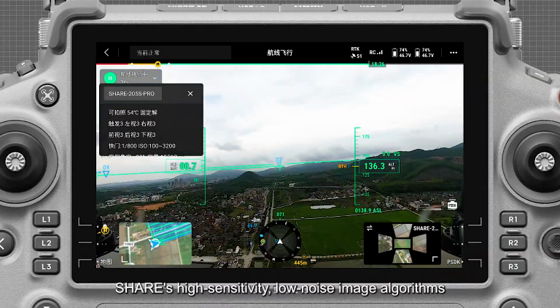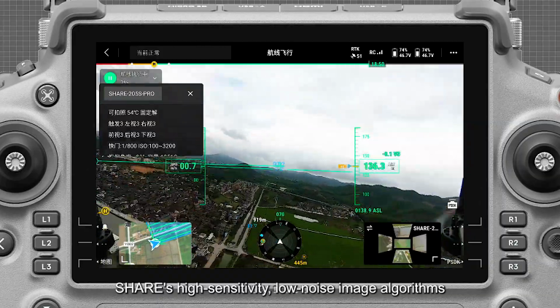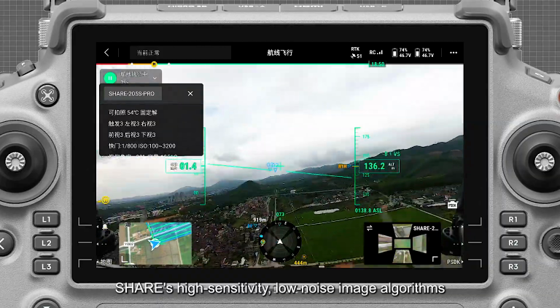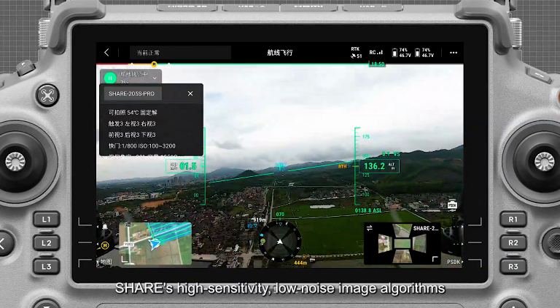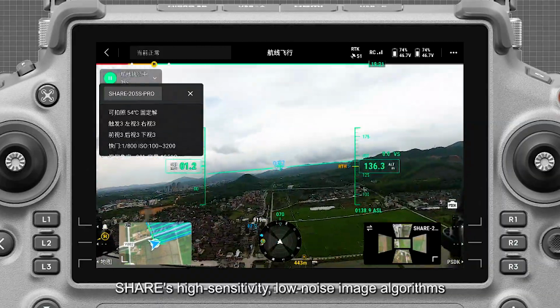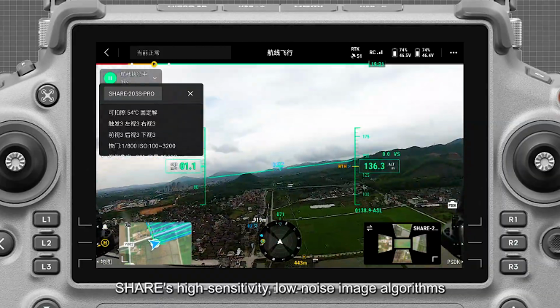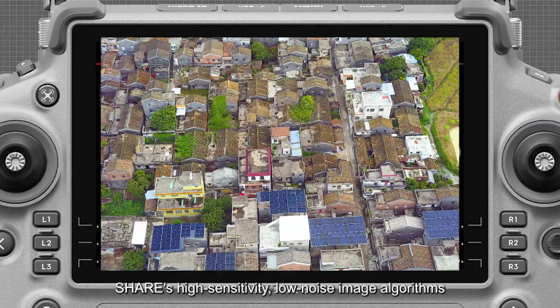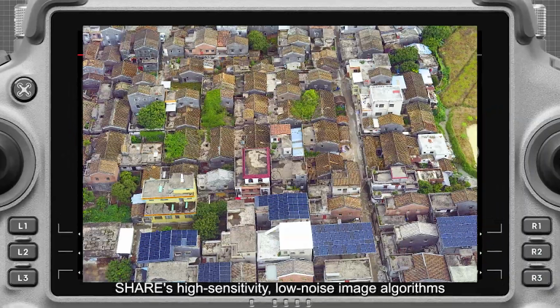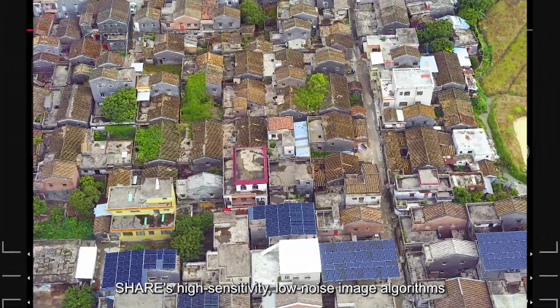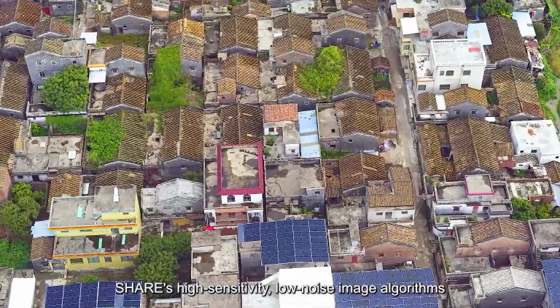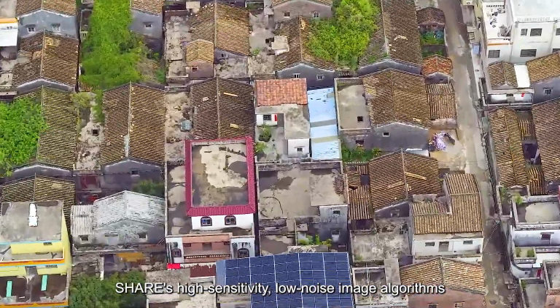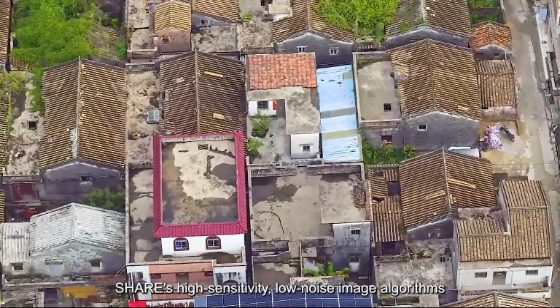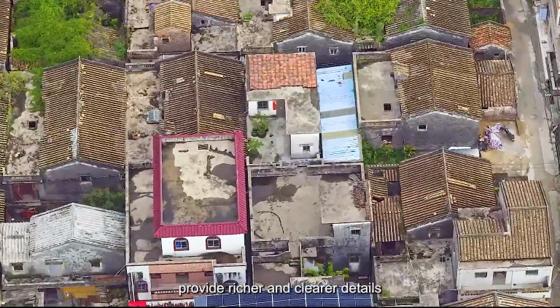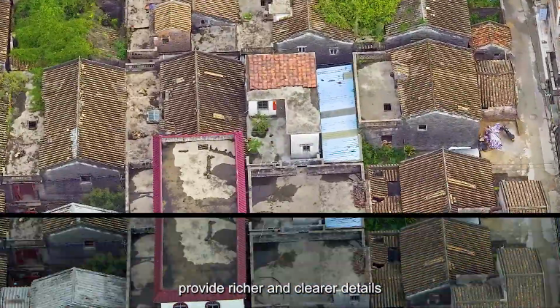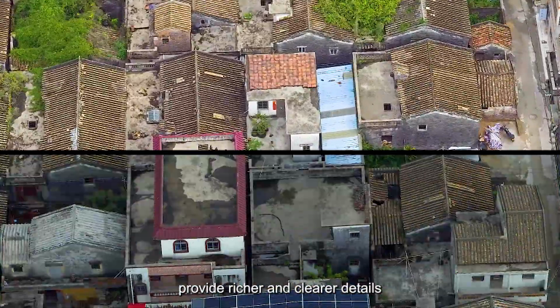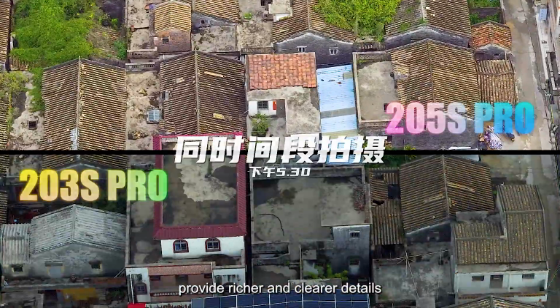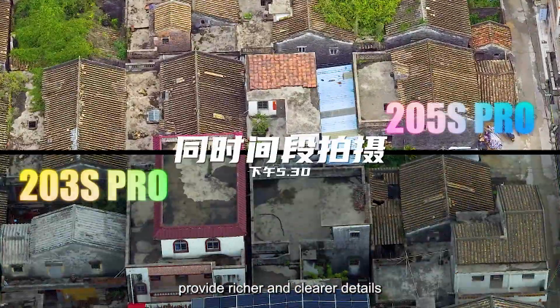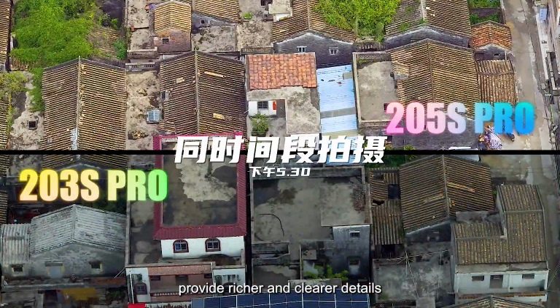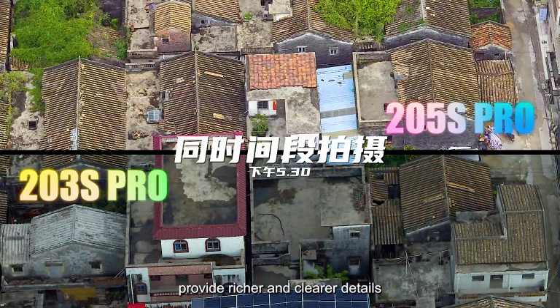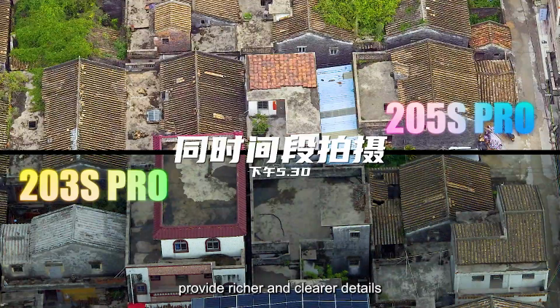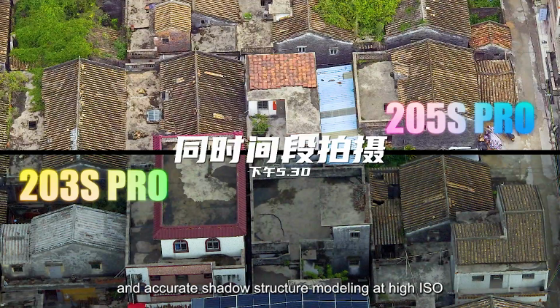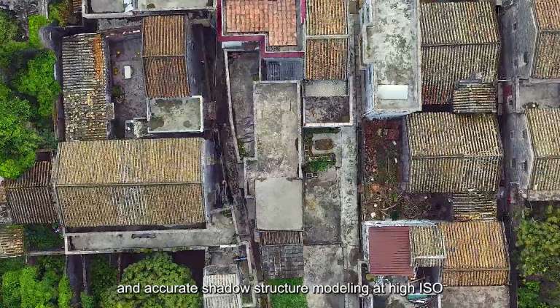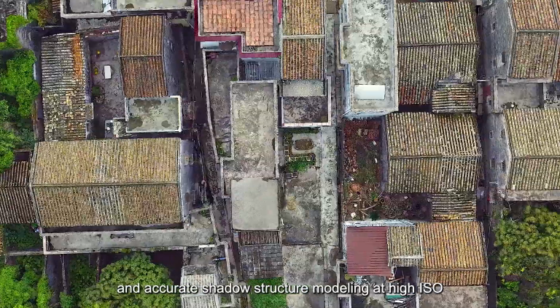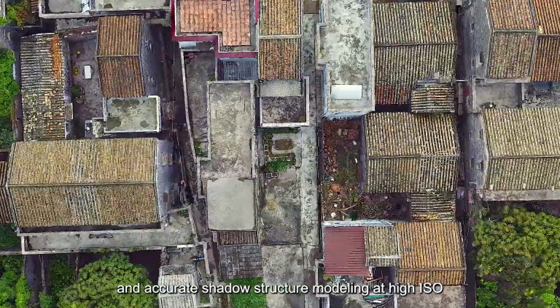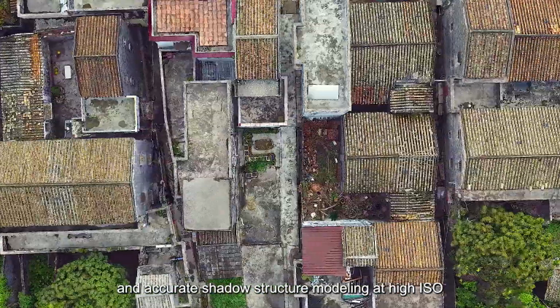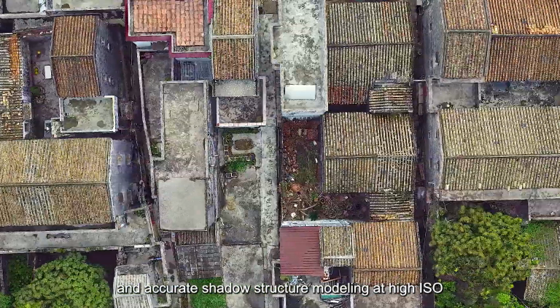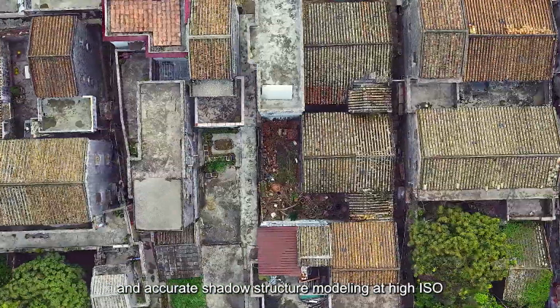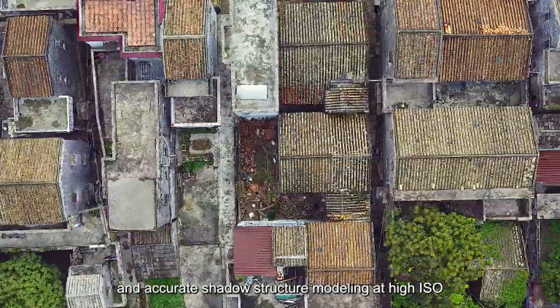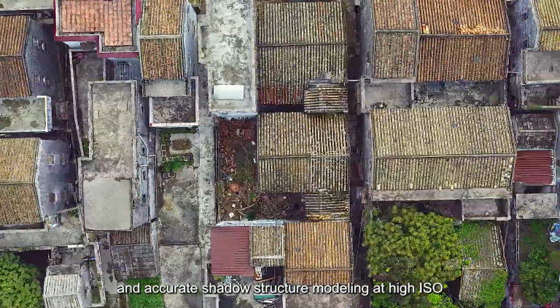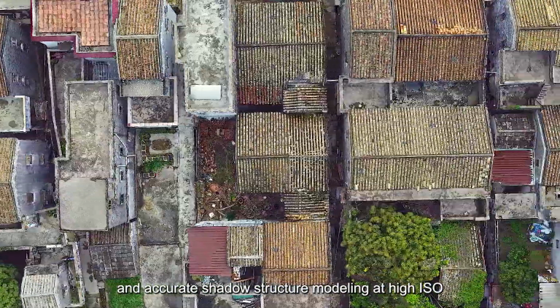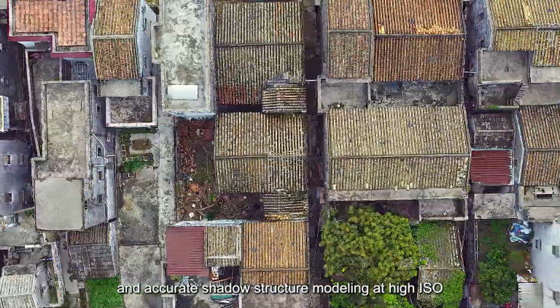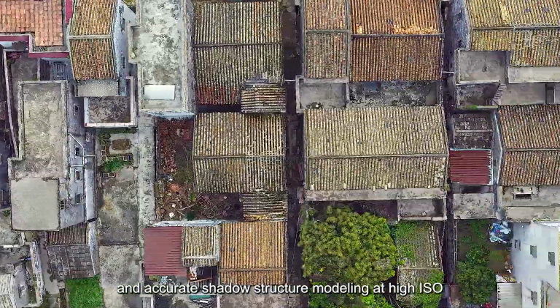Facing low-light conditions, SHARE 5 Series' high-sensitivity, low-noise image algorithms provide richer and clearer details, enabling accurate shadow structure modeling at high ISO.